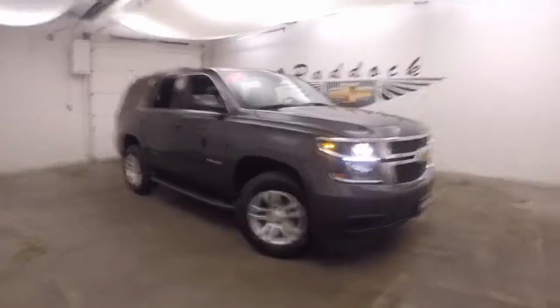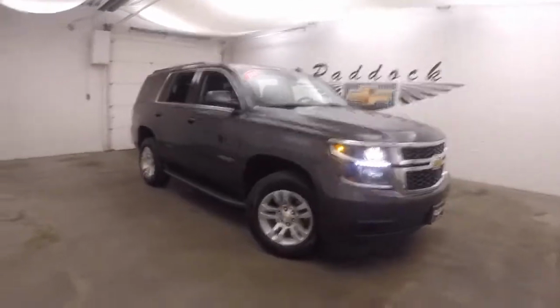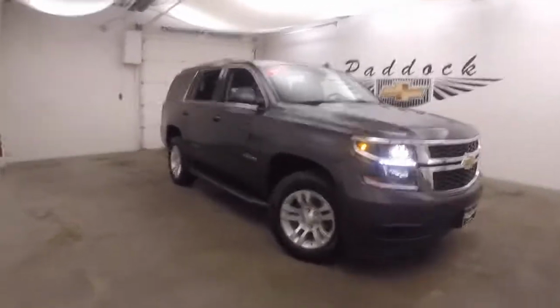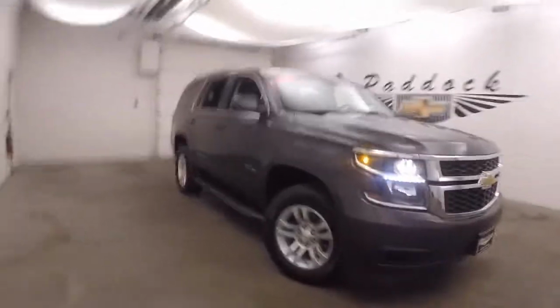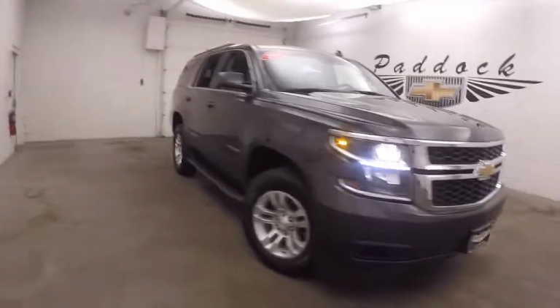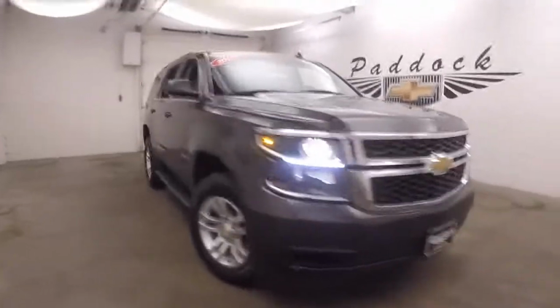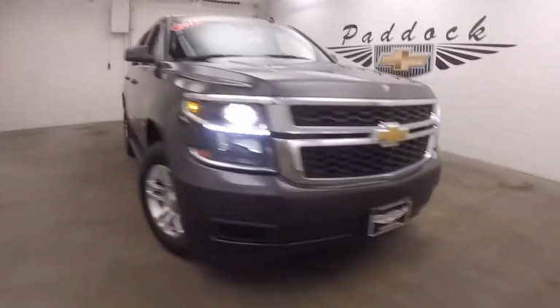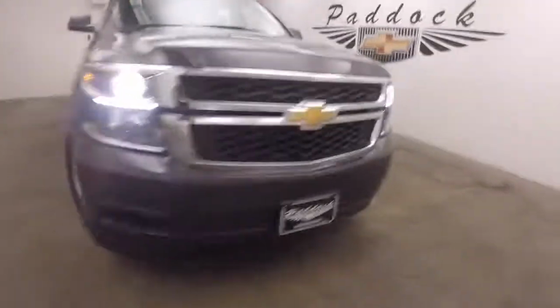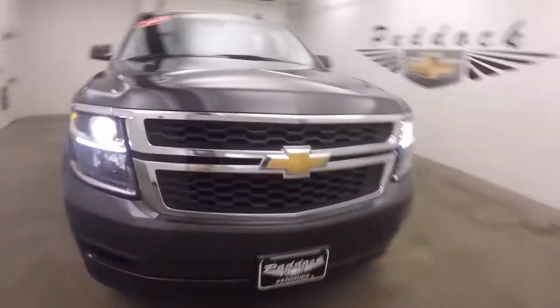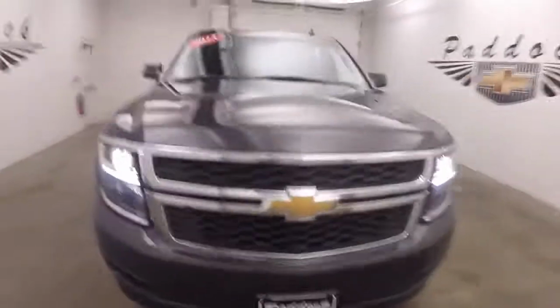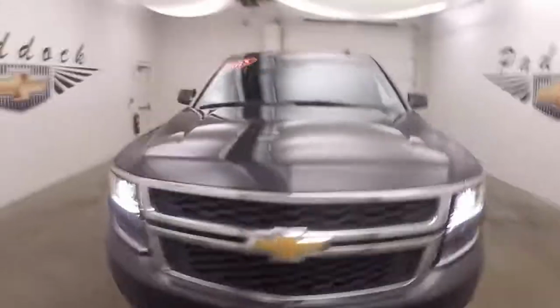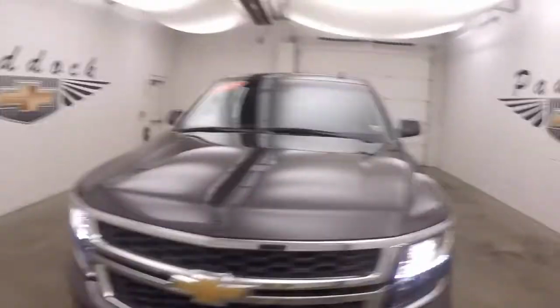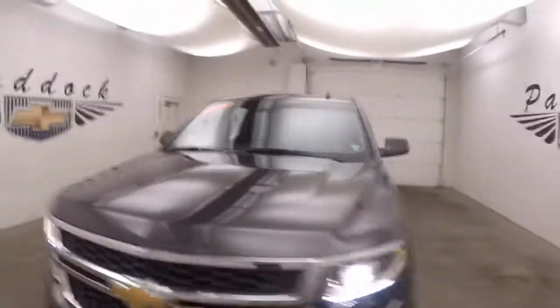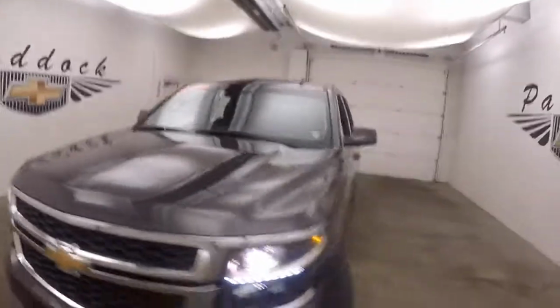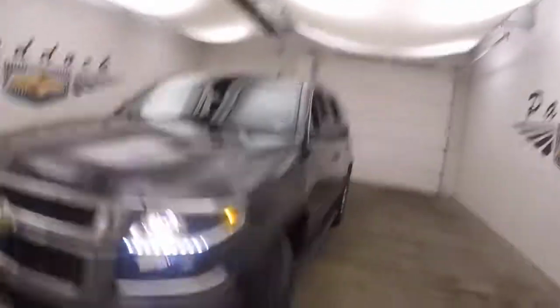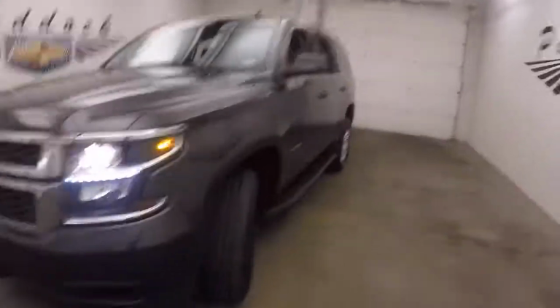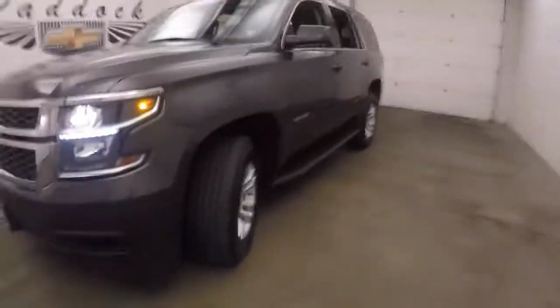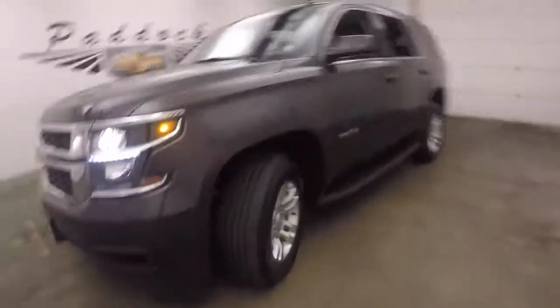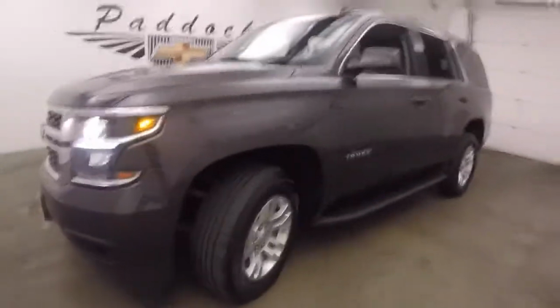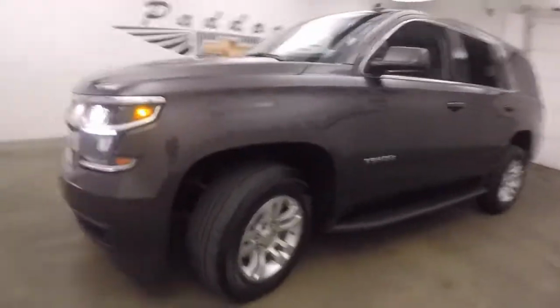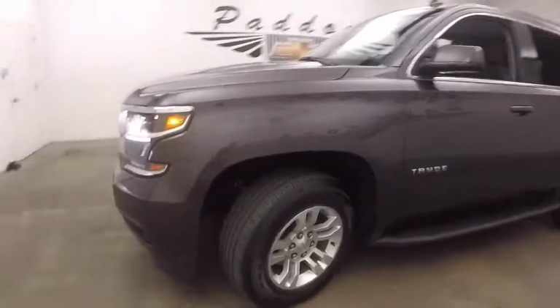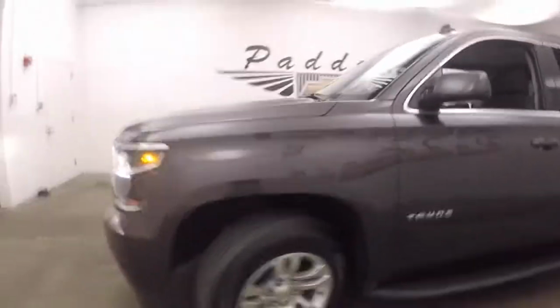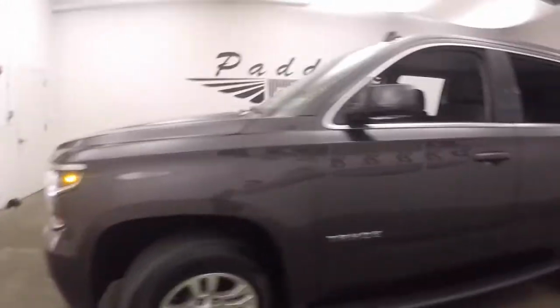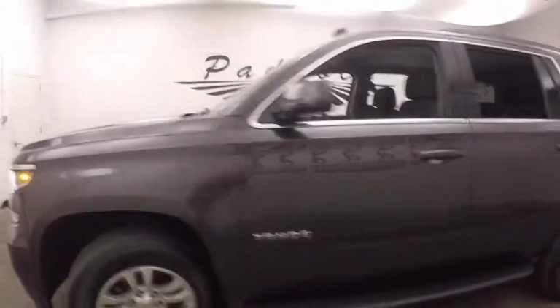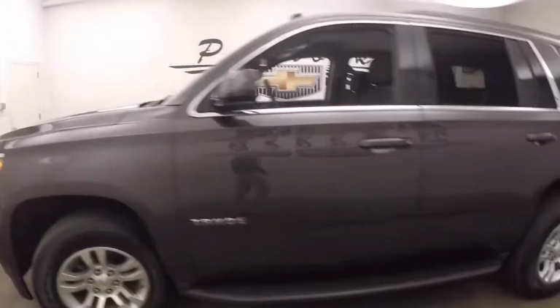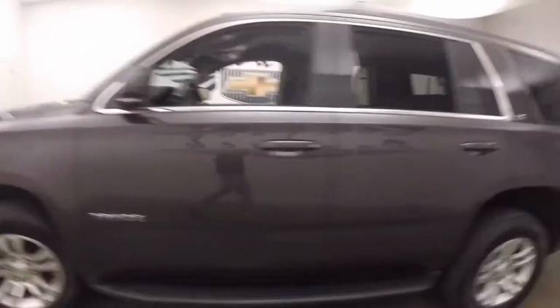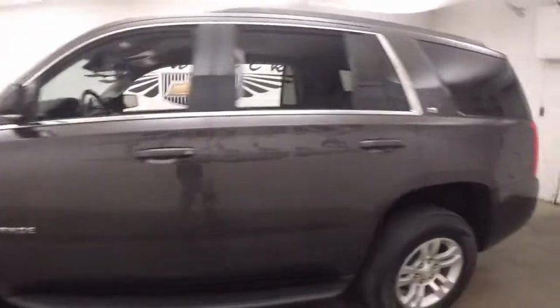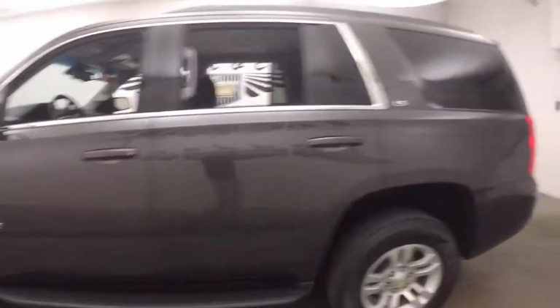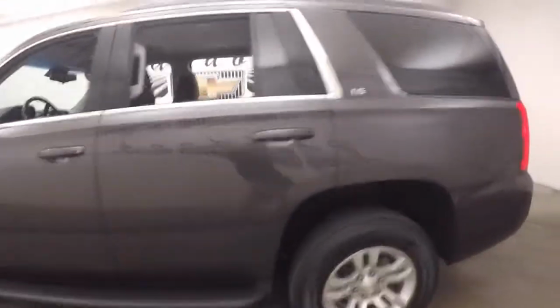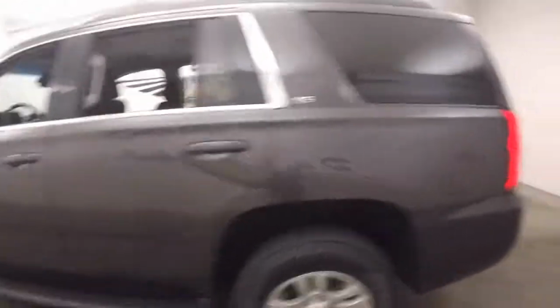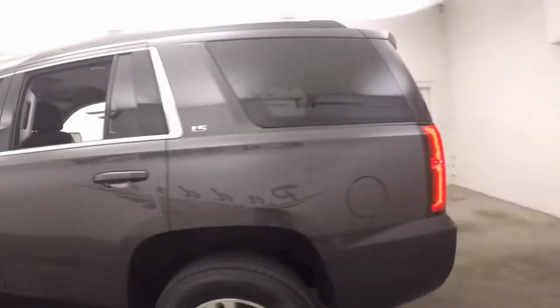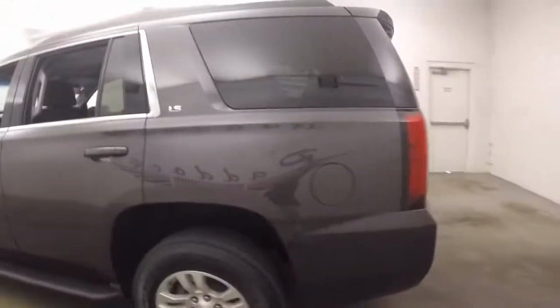2015 Chevy Tahoe. Nice tungsten metallic paint, alloy wheels, good tires. It is 4x4.